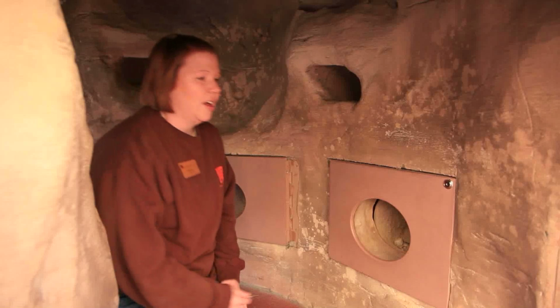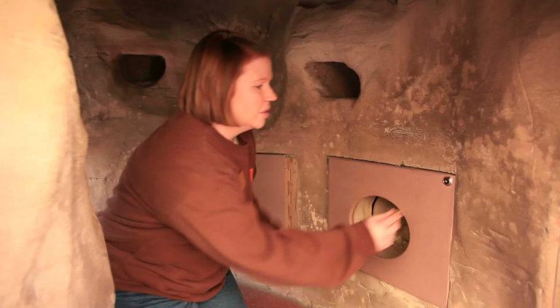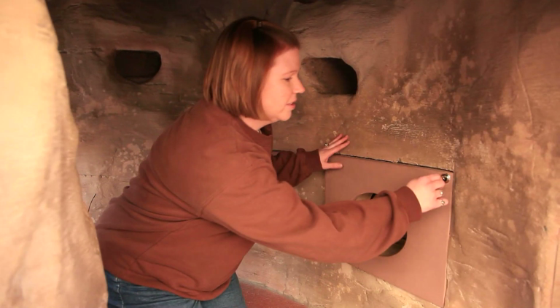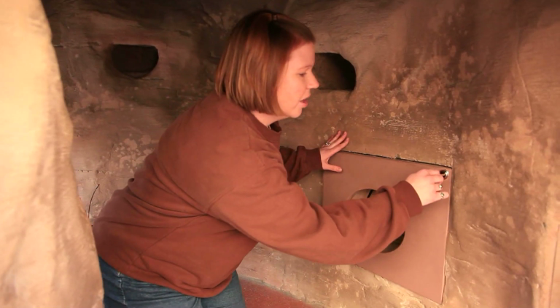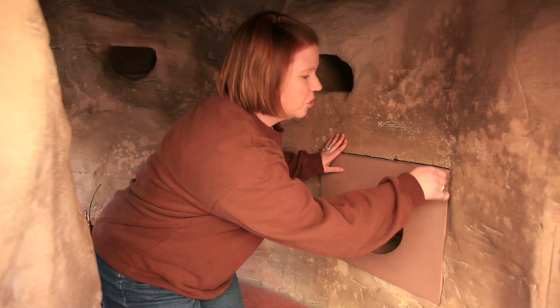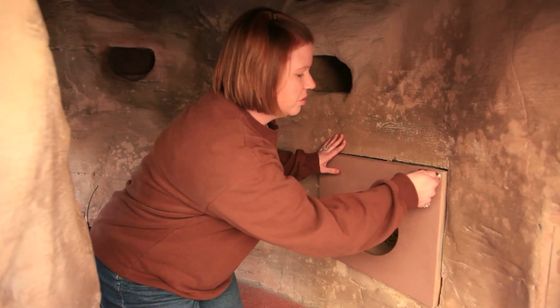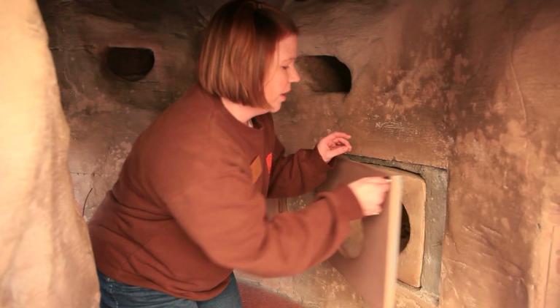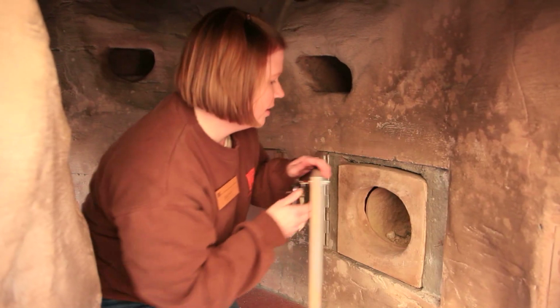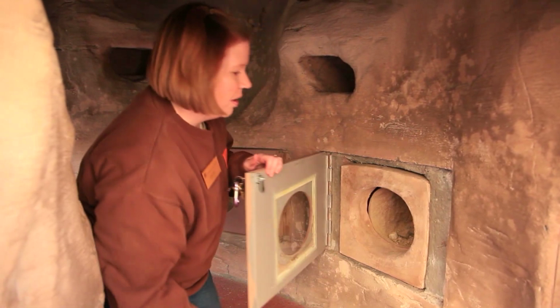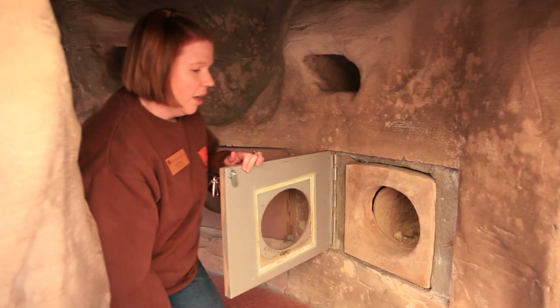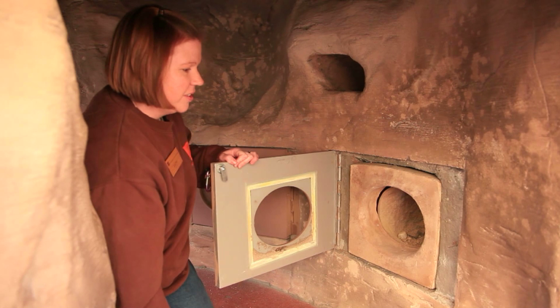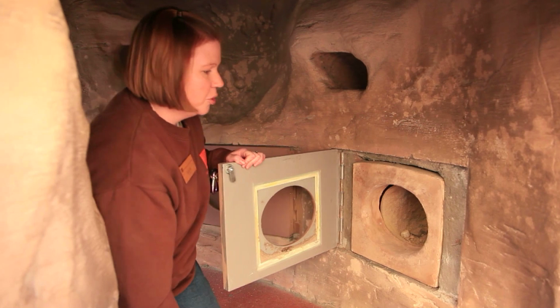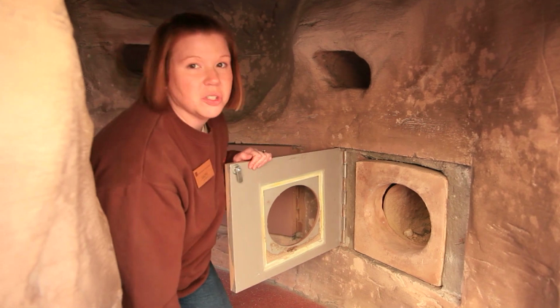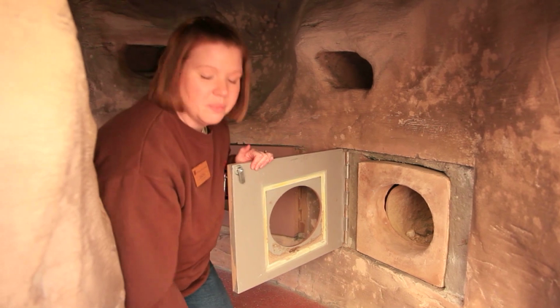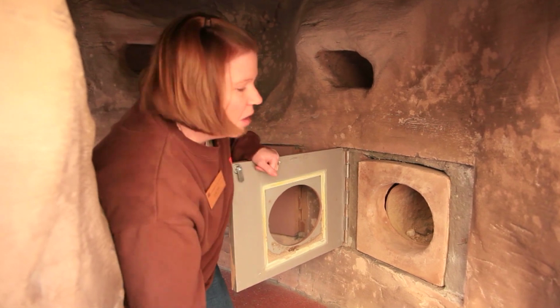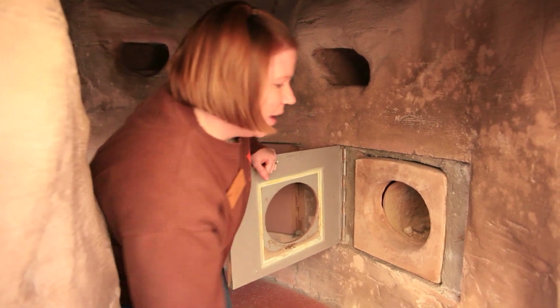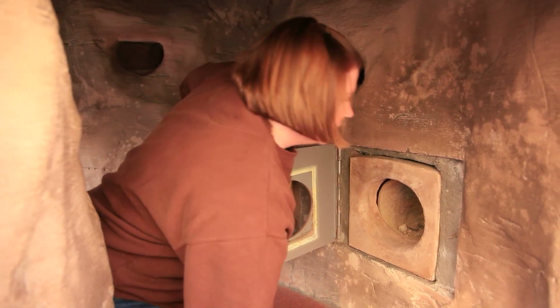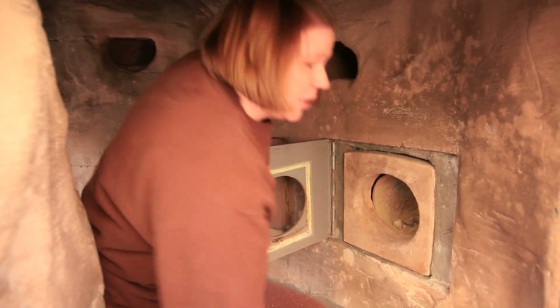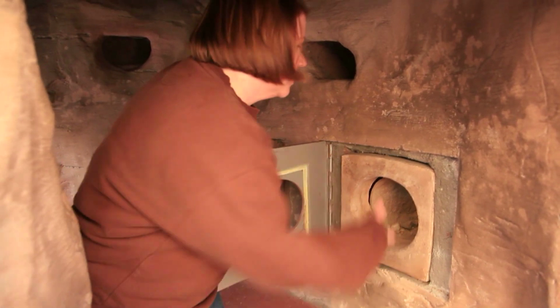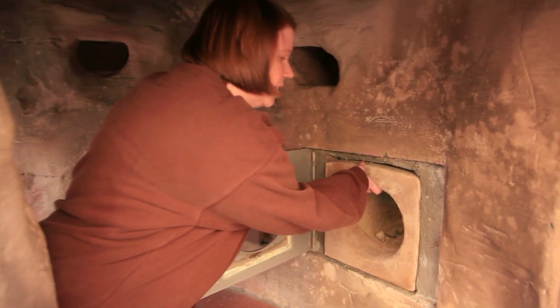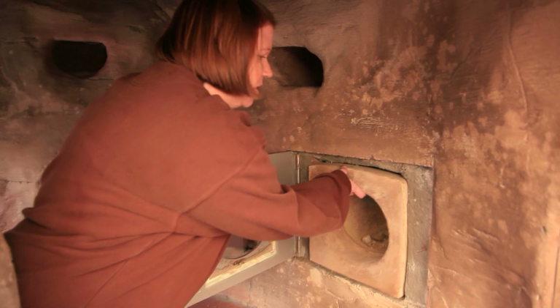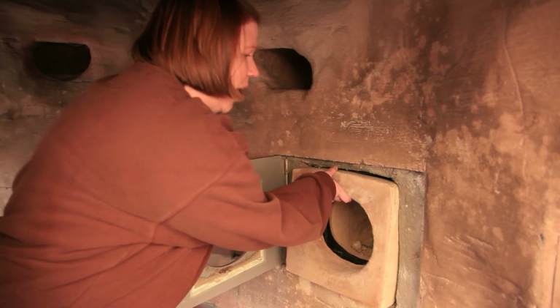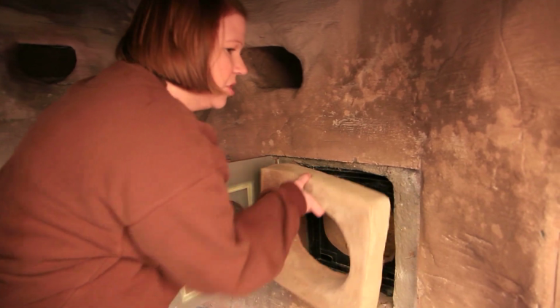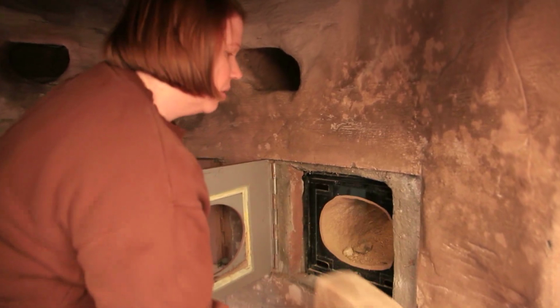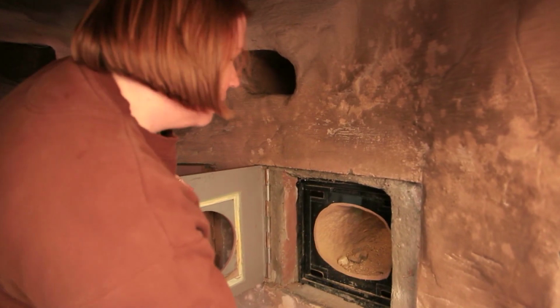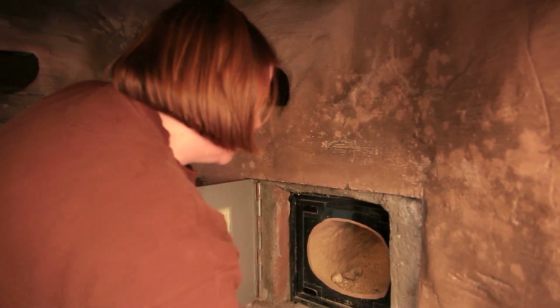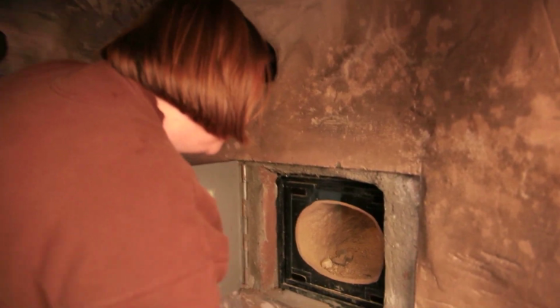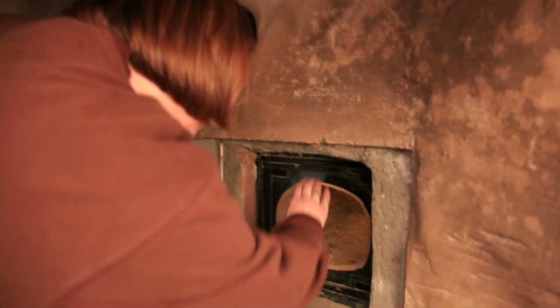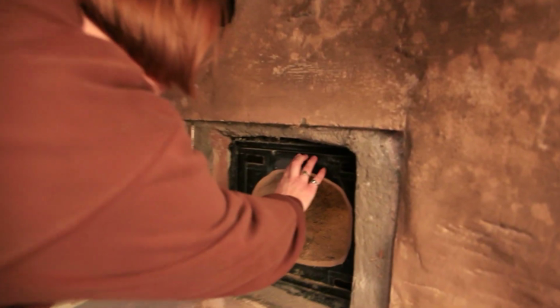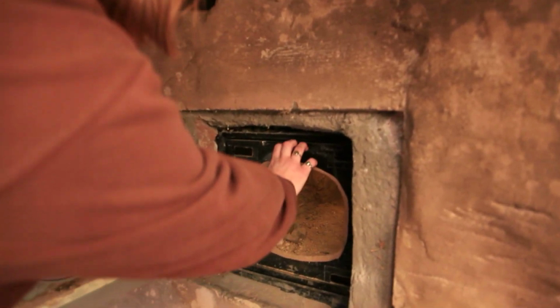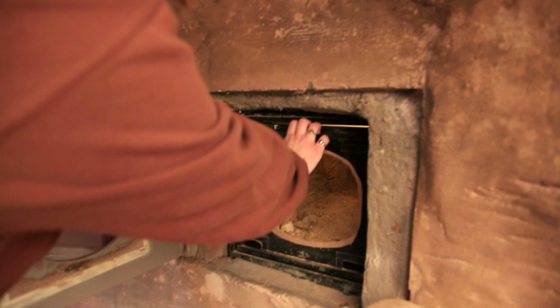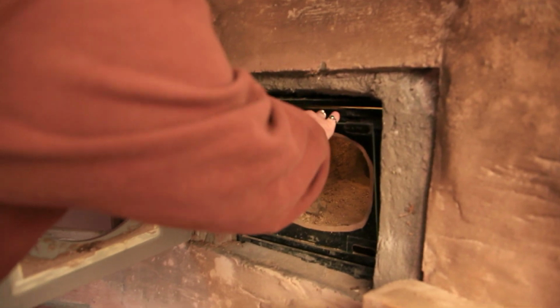We're going to check on our desert tortoises right now. They're in what we call their state of brumation, which is a reptile hibernation — basically synonymous with hibernation. They are down in their burrows for the winter.